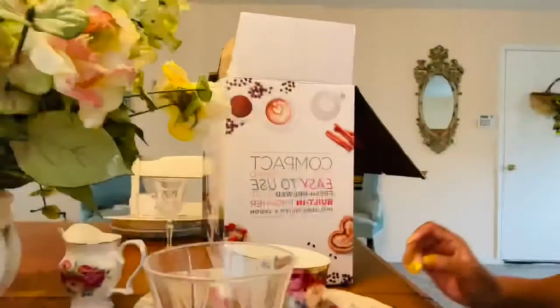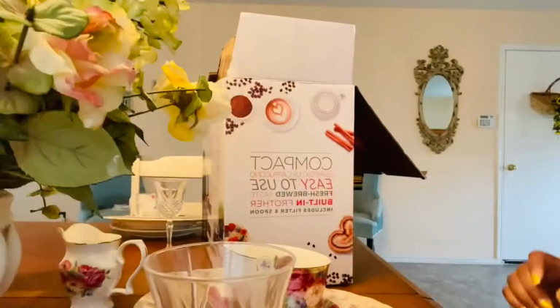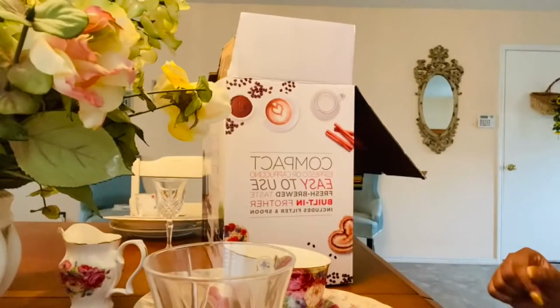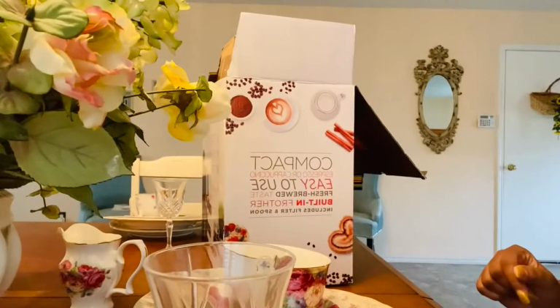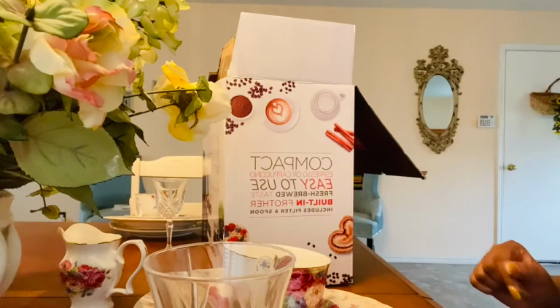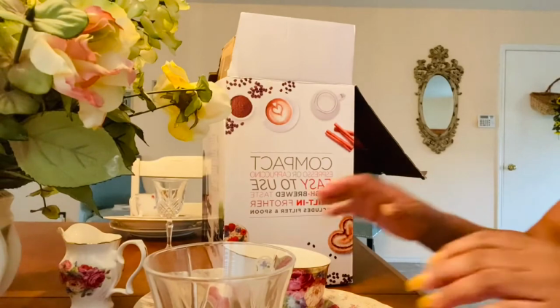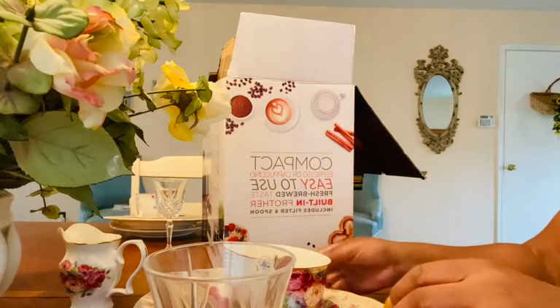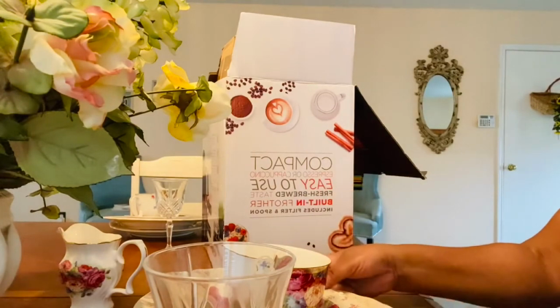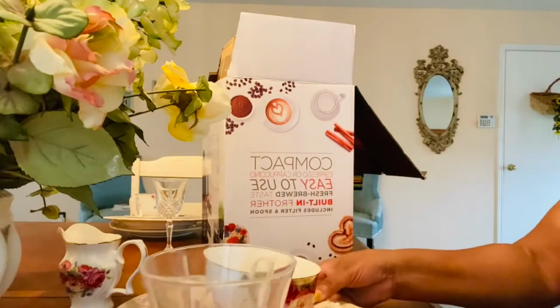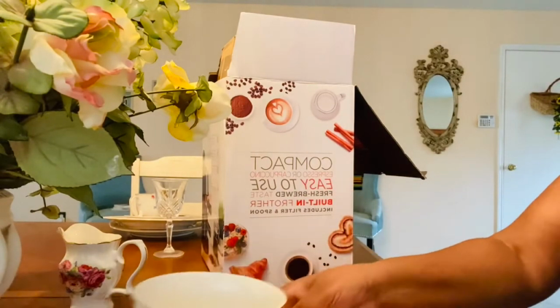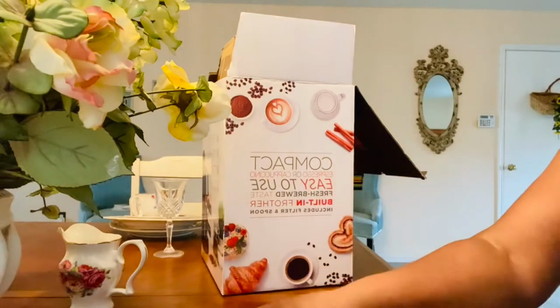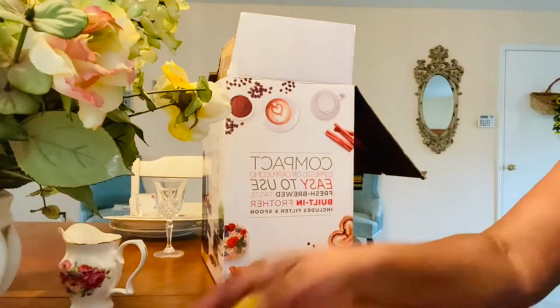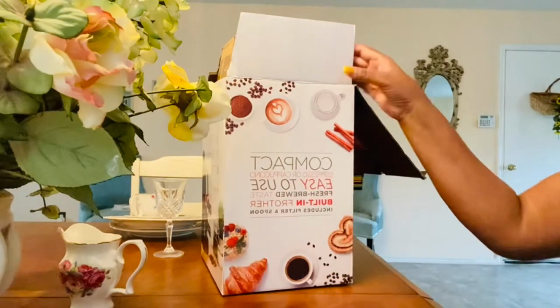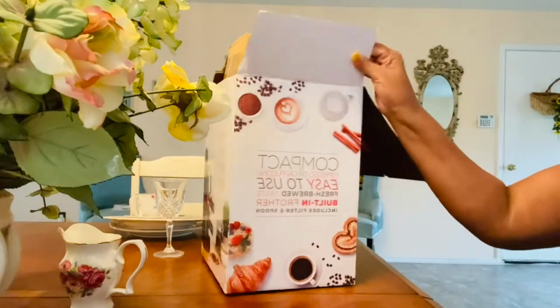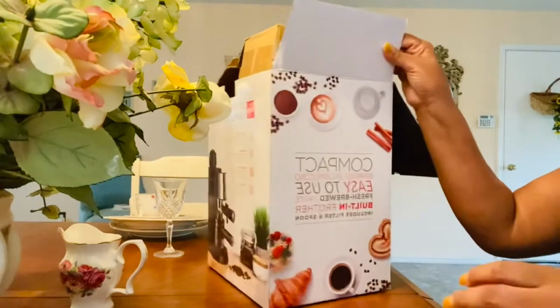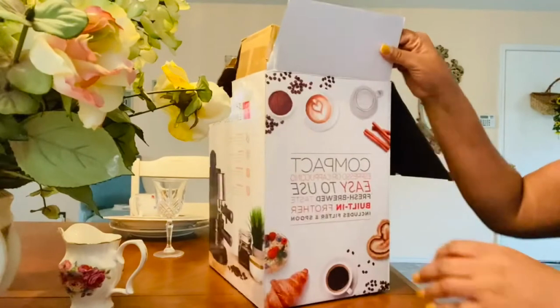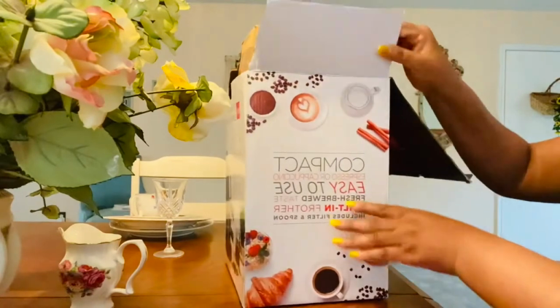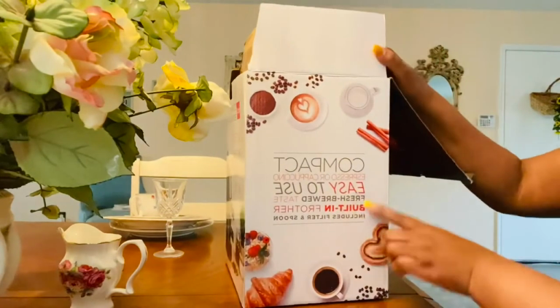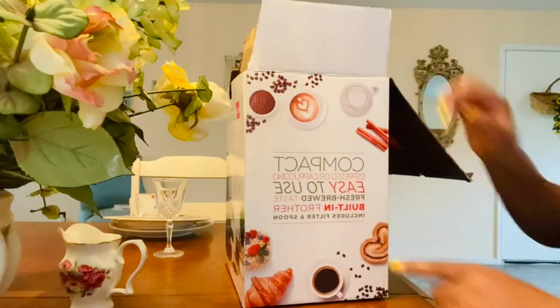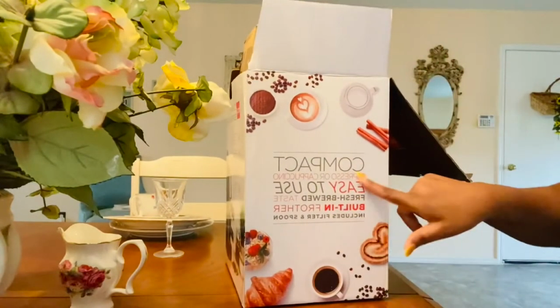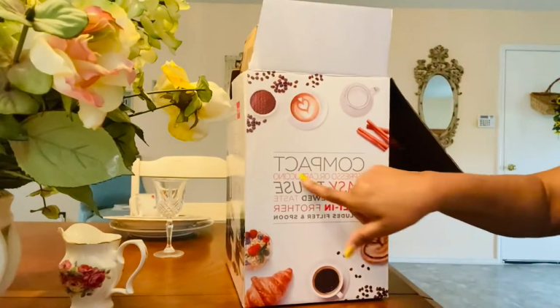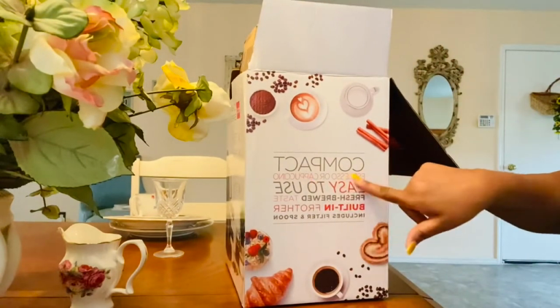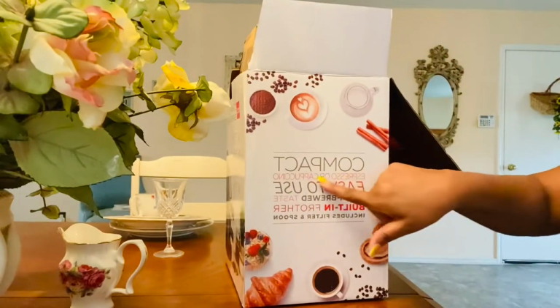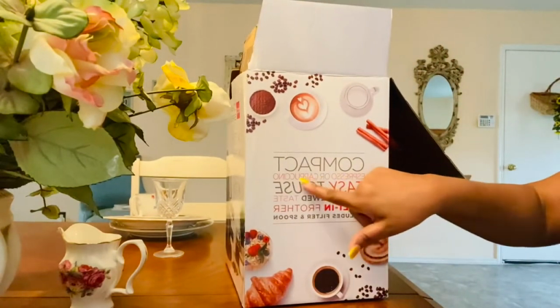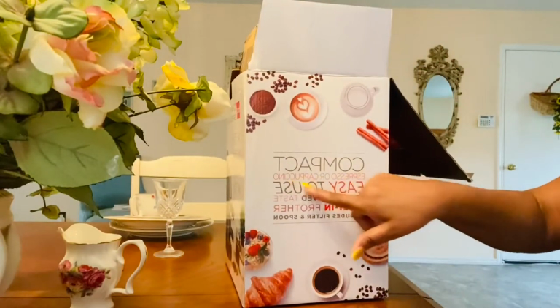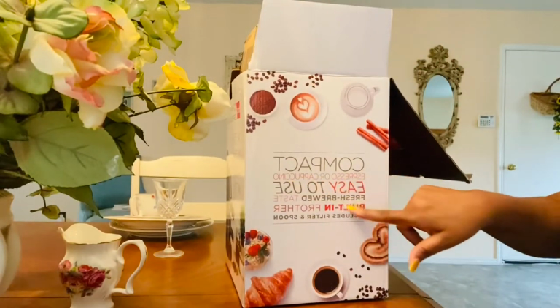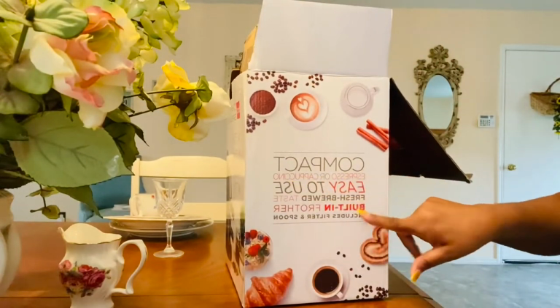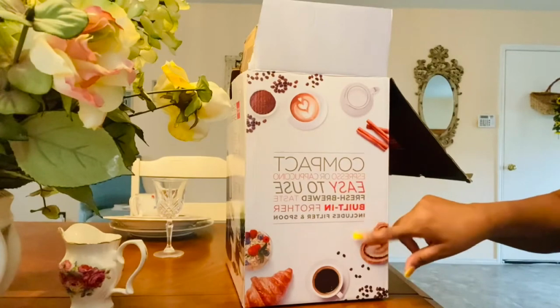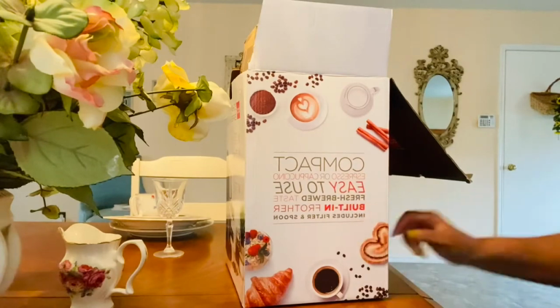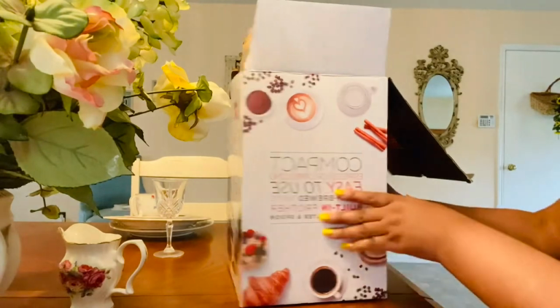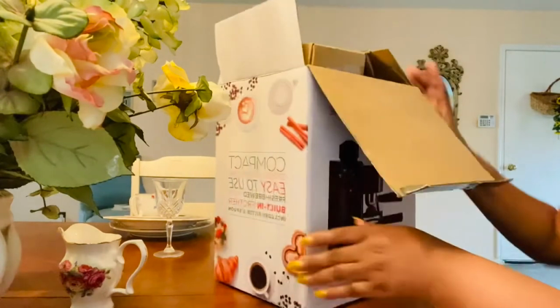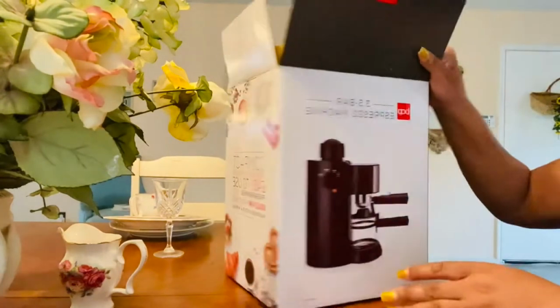Well, hello family! I decided to unpack my 3.5 bar espresso machine. As you can see, this is supposed to be a very easy machine to operate.